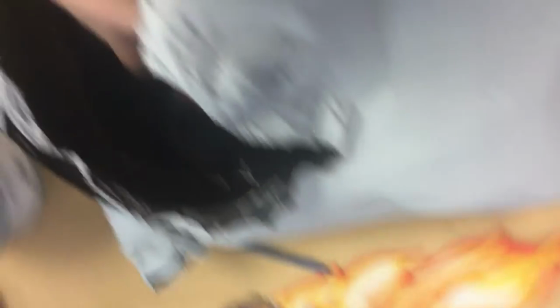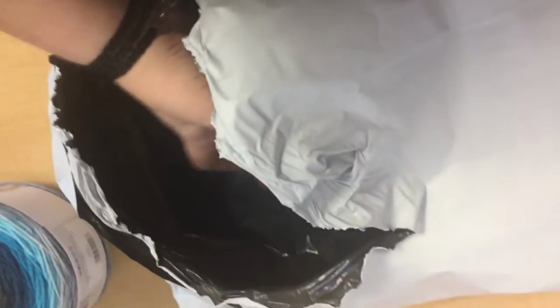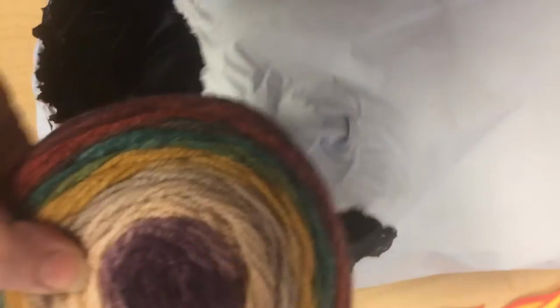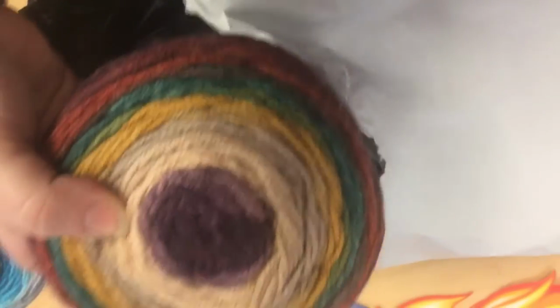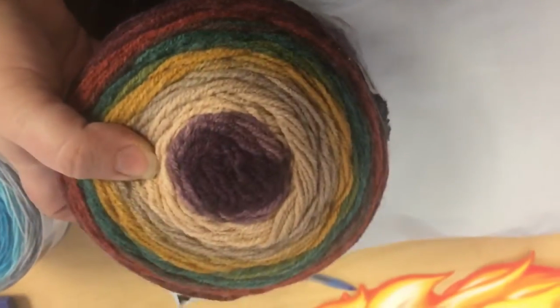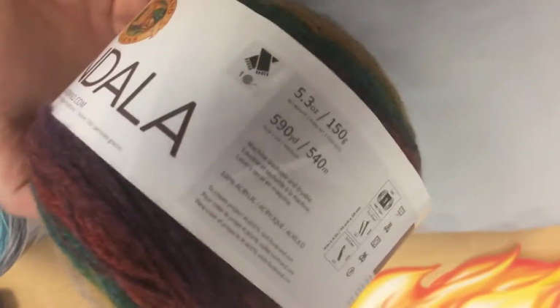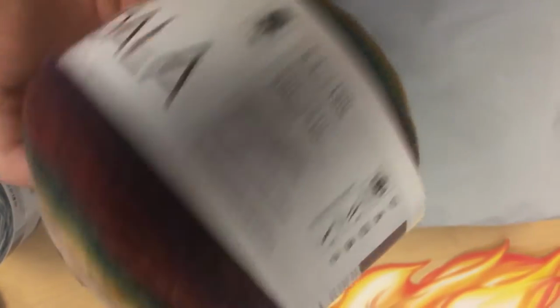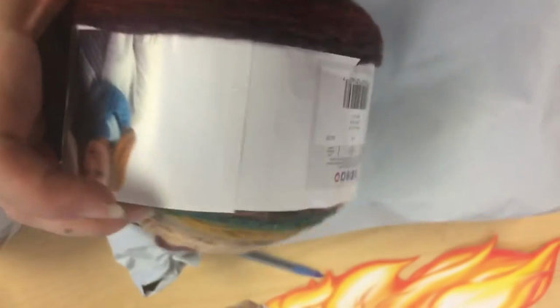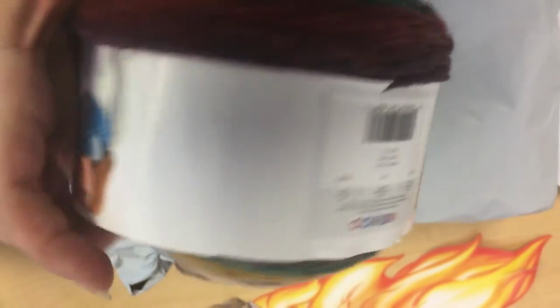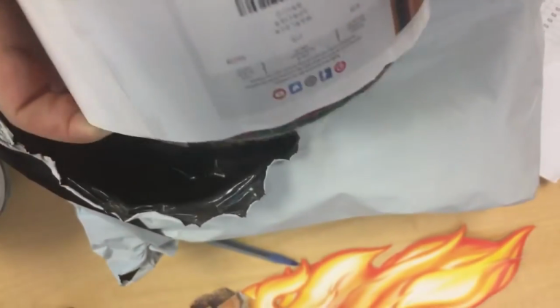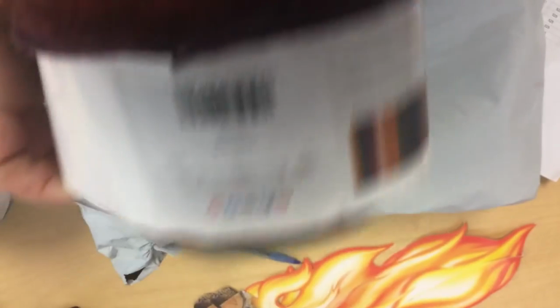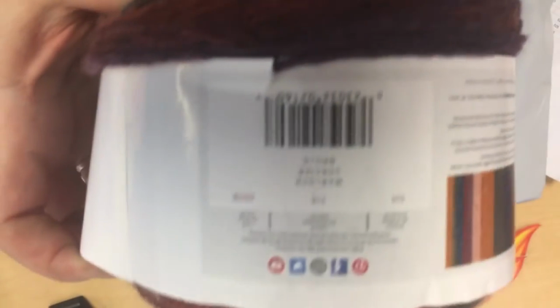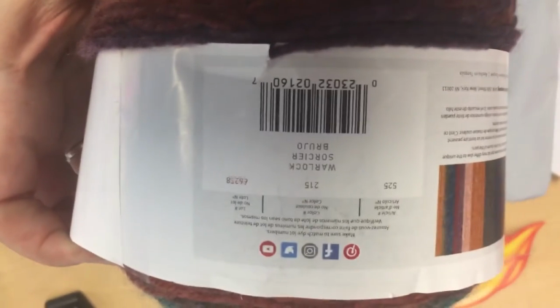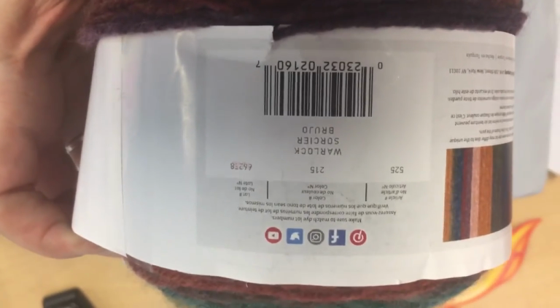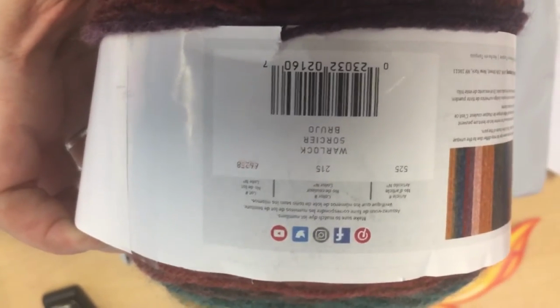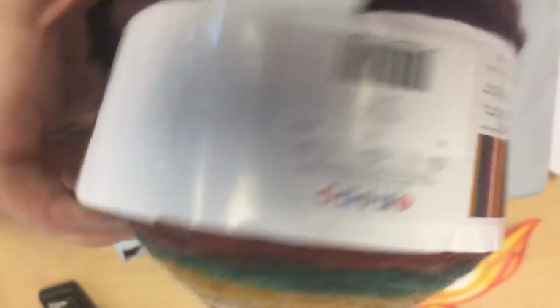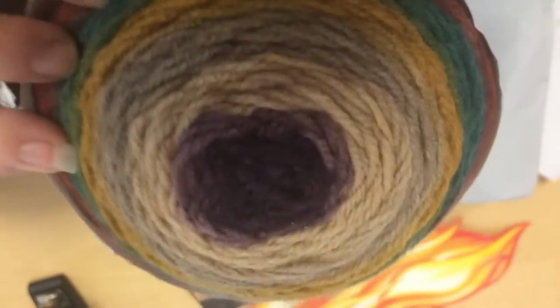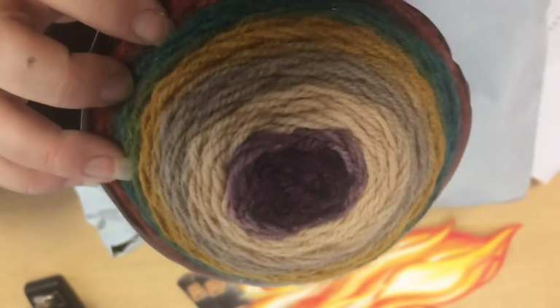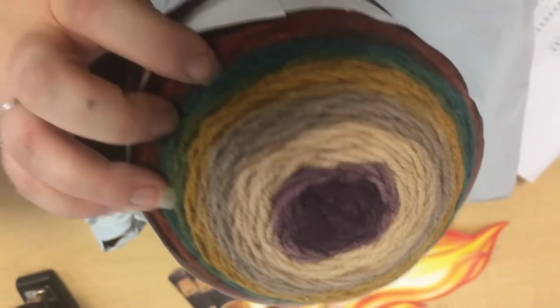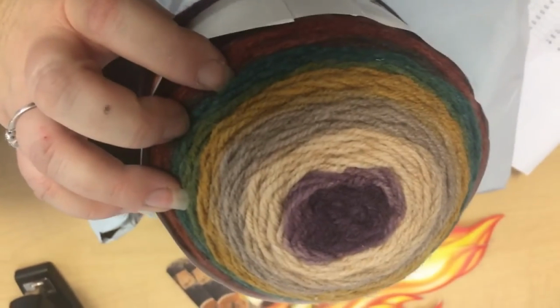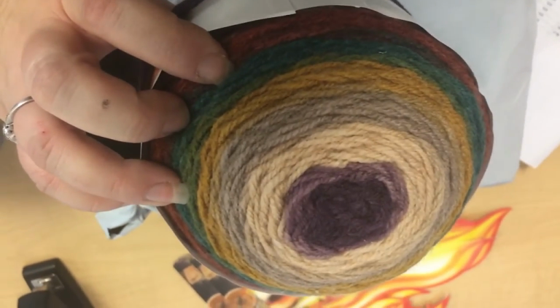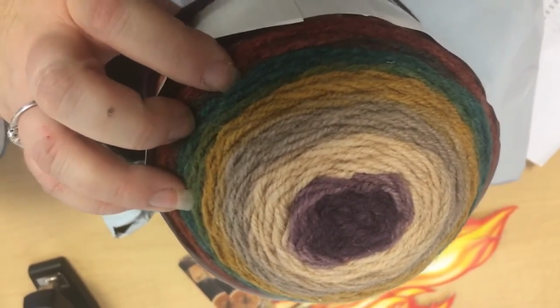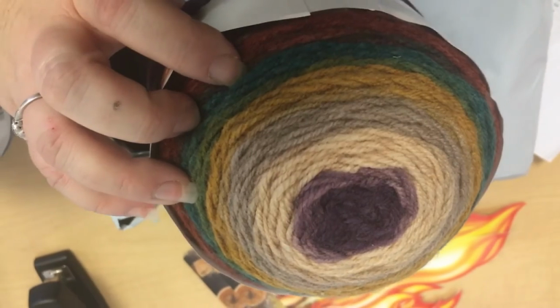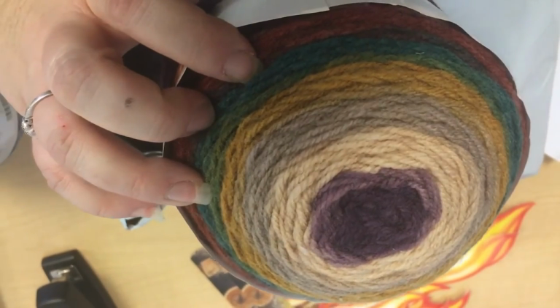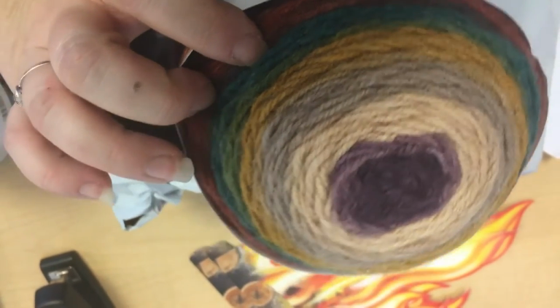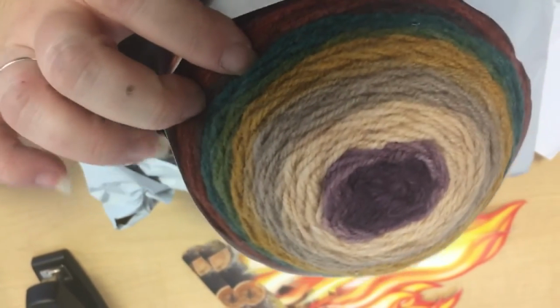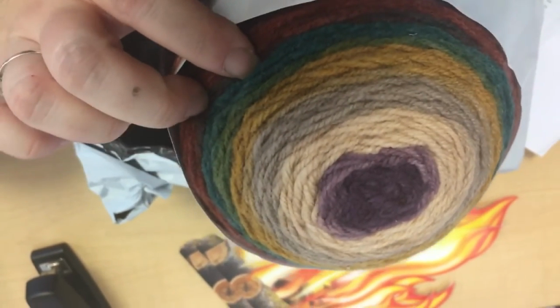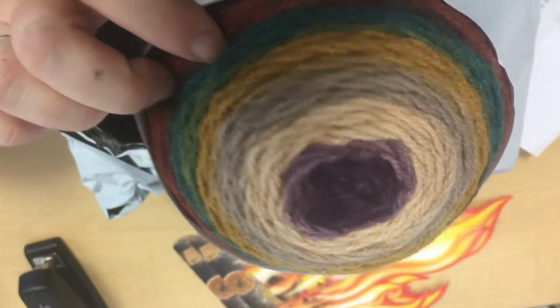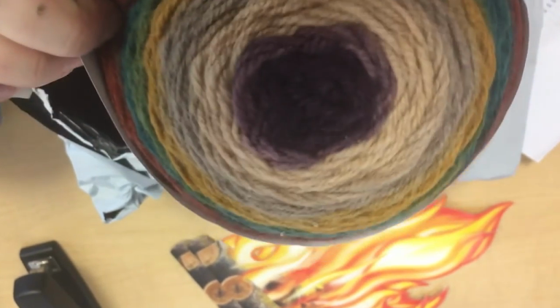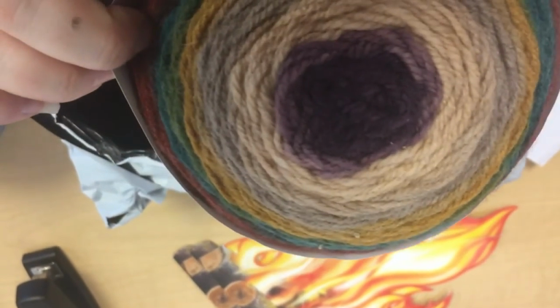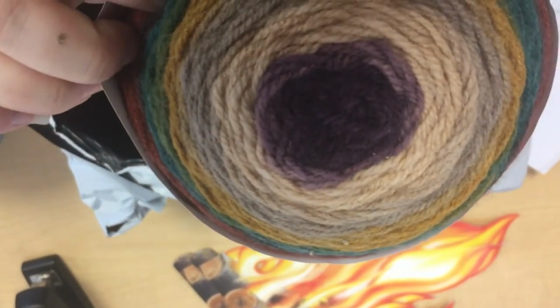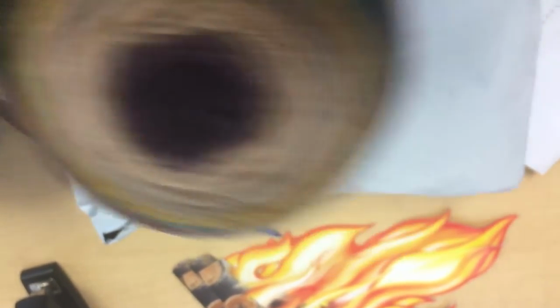What do we have next? I forgot what I ordered — it was only a couple days ago. Orlok. And that looks almost woodish colors to me, very foresty, with a purple. So that's kind of cool.